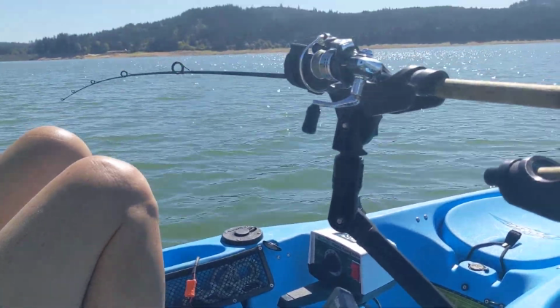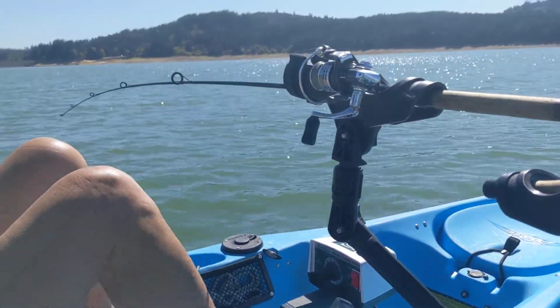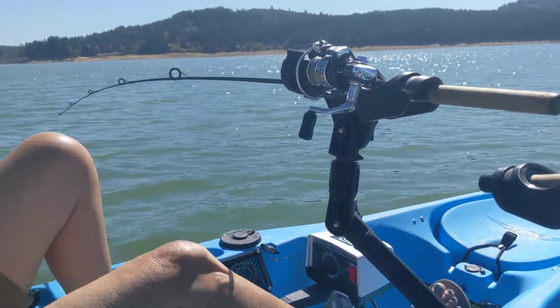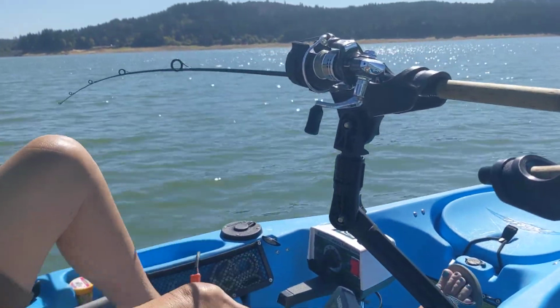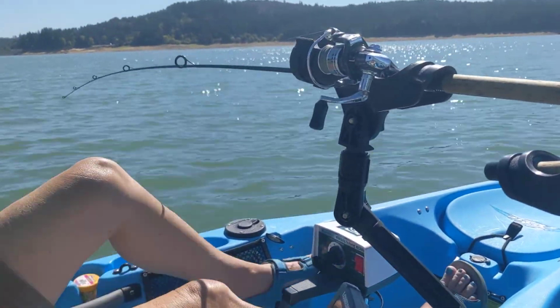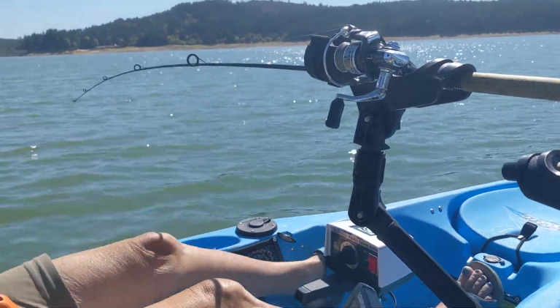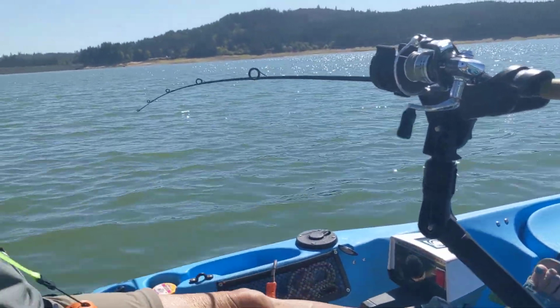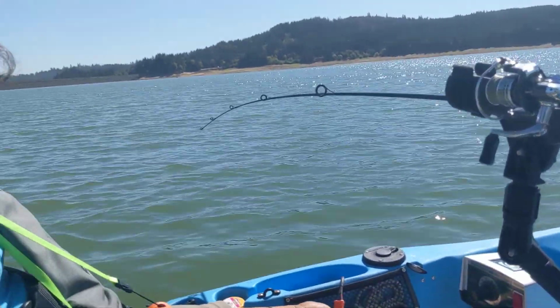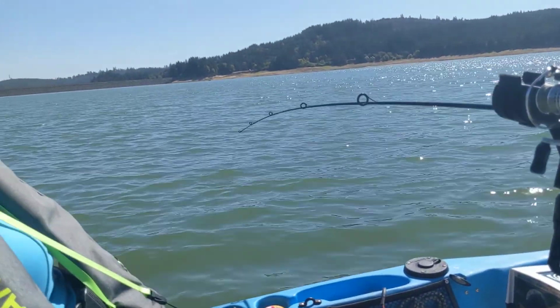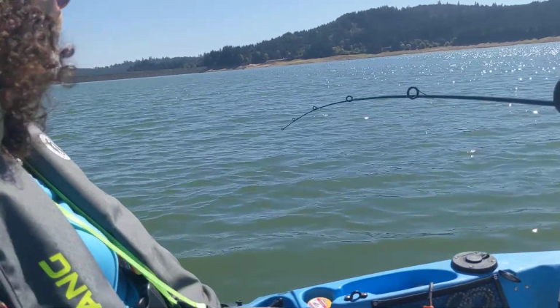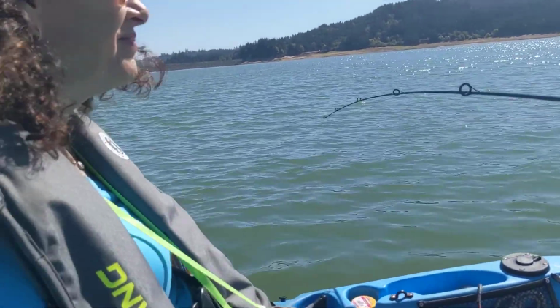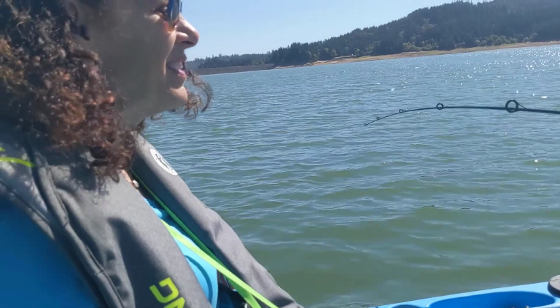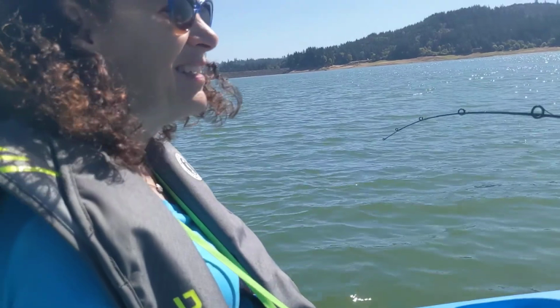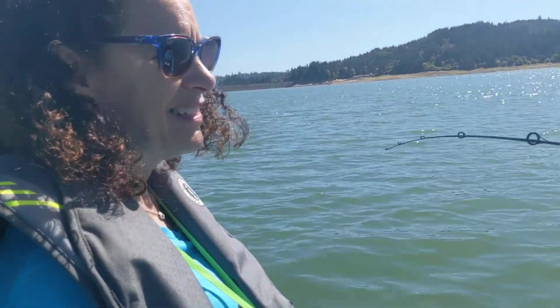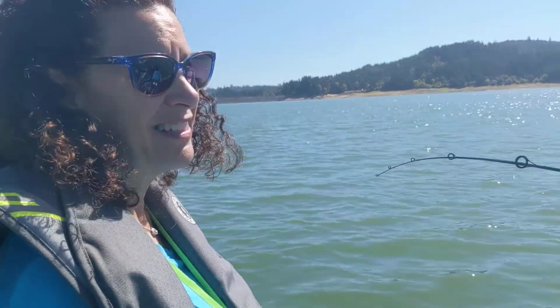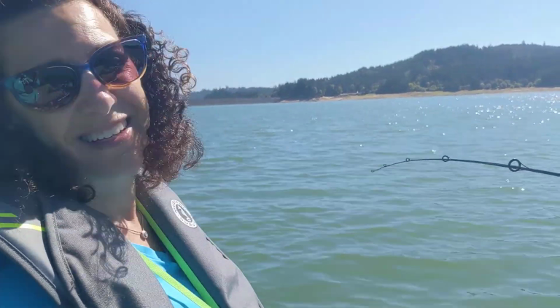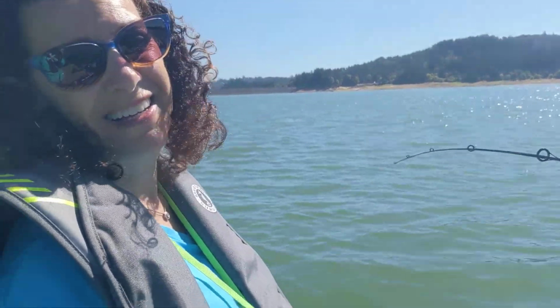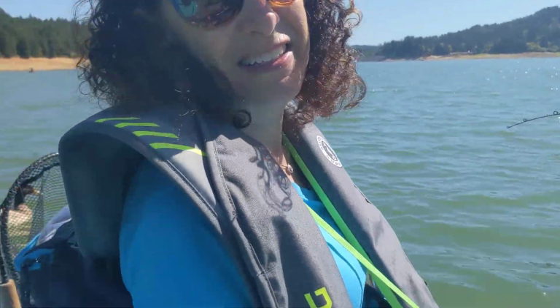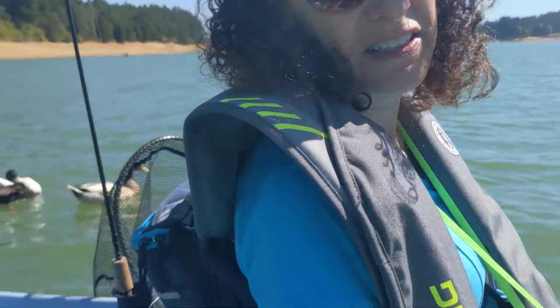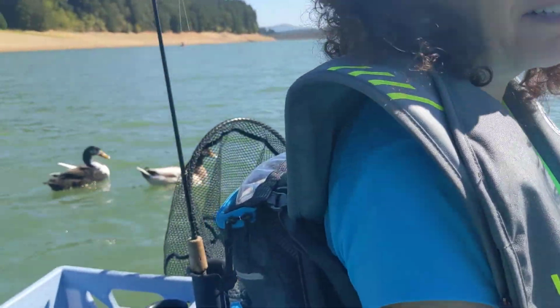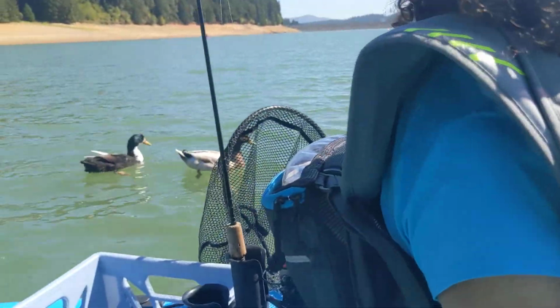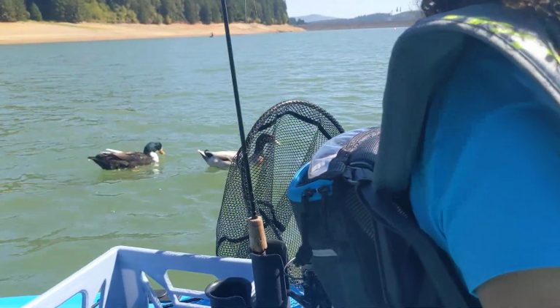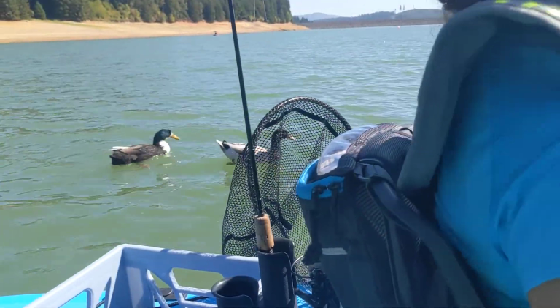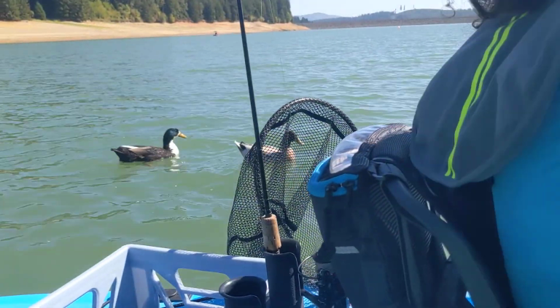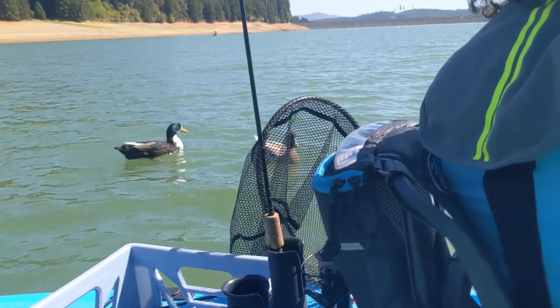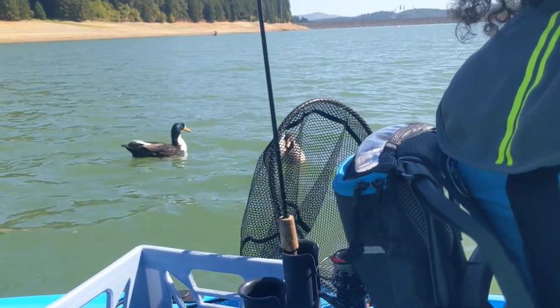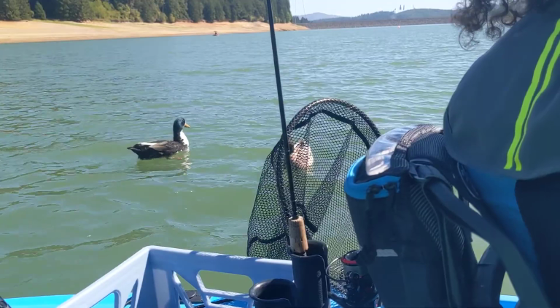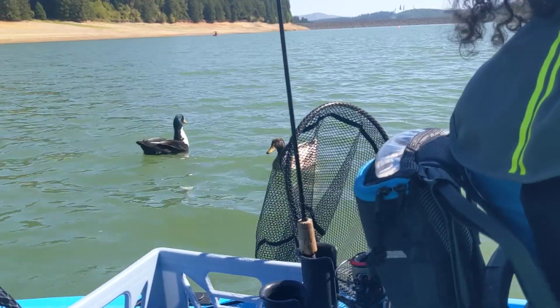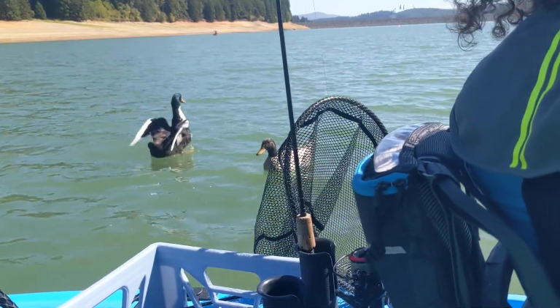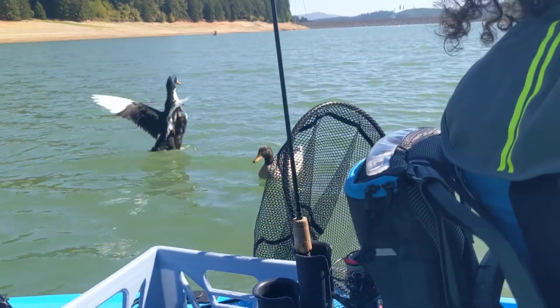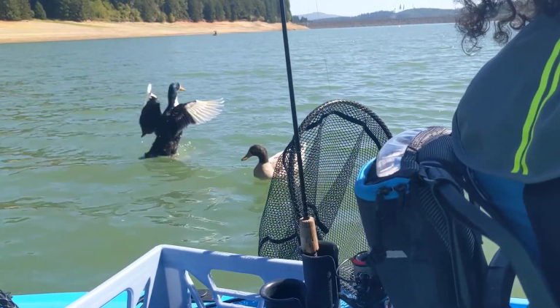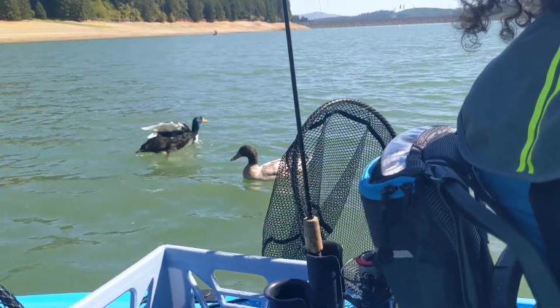We're out here on Henry Hag Lake with Francine. Here's Francine. Hi. There's a couple of ducks over there. There's our ducks — they're coming along with us. Hey, ducks. Hi there.